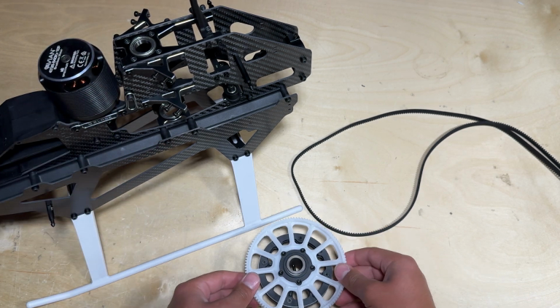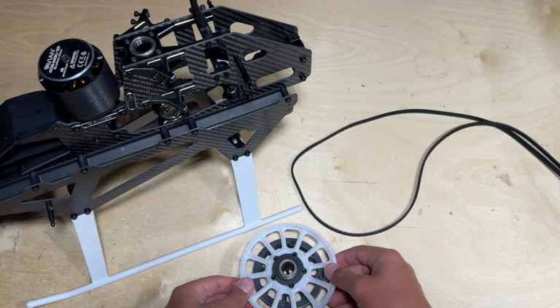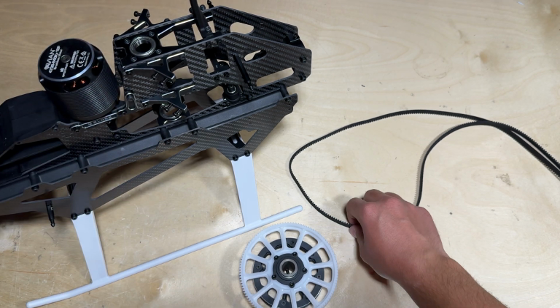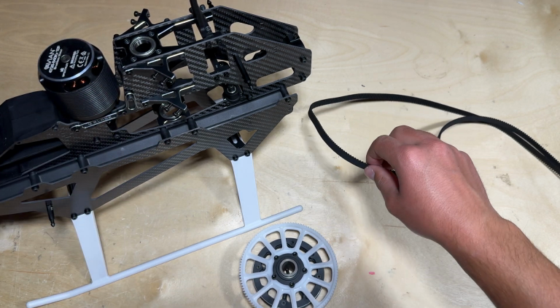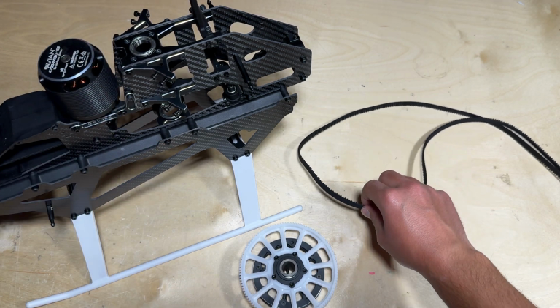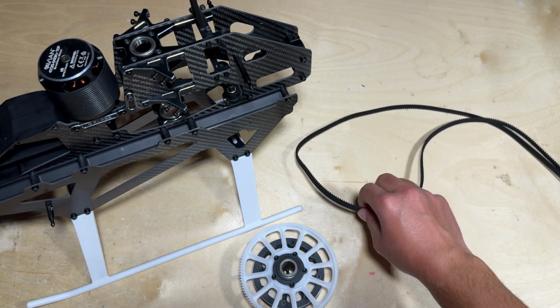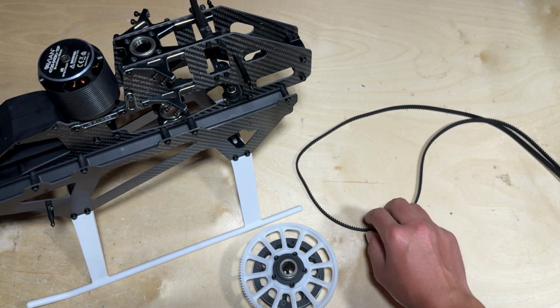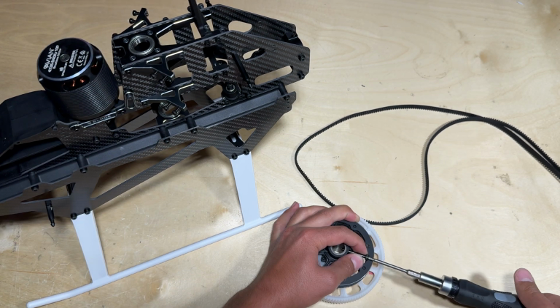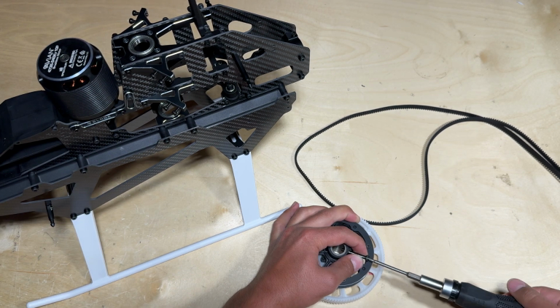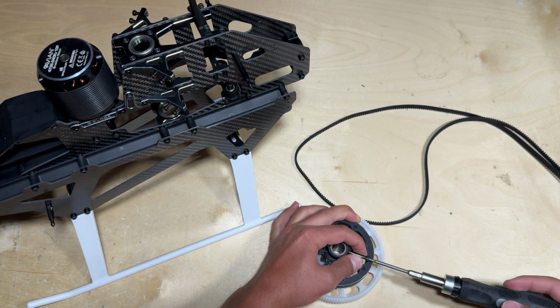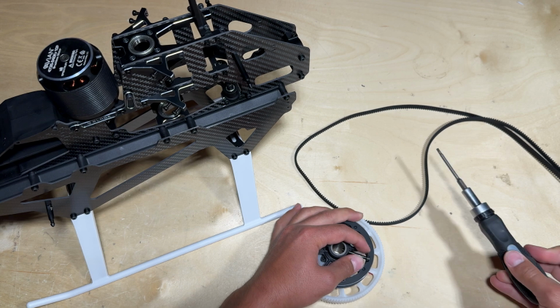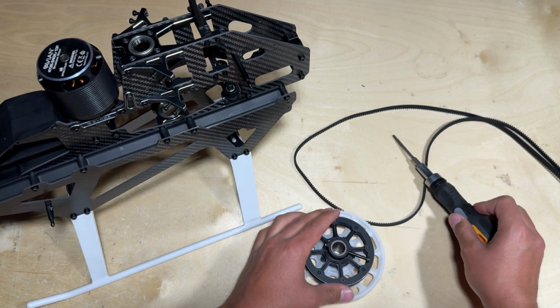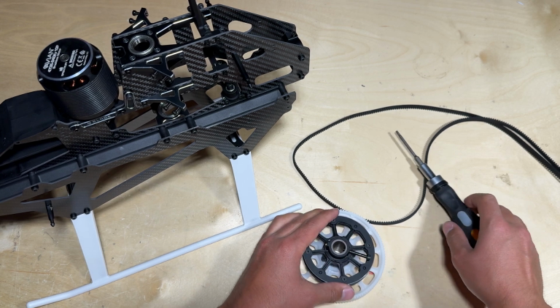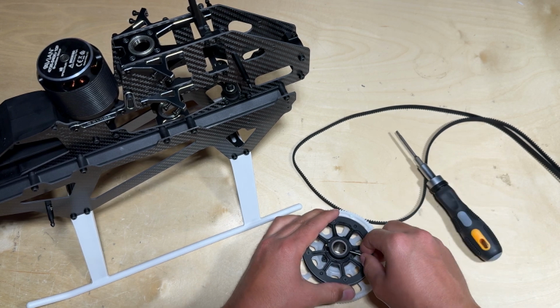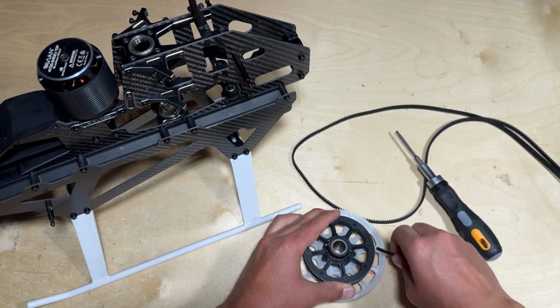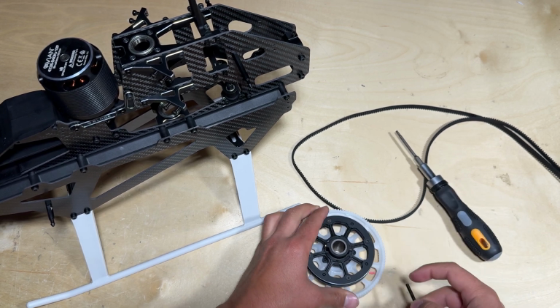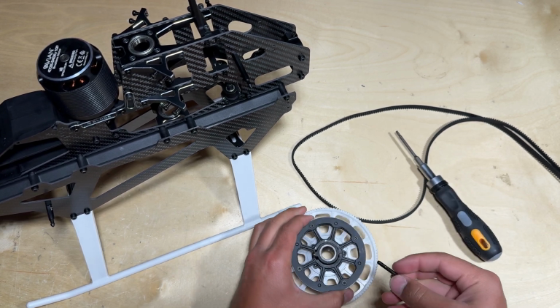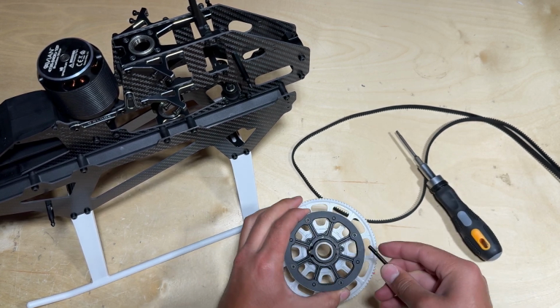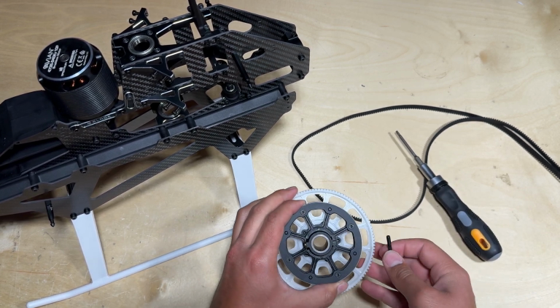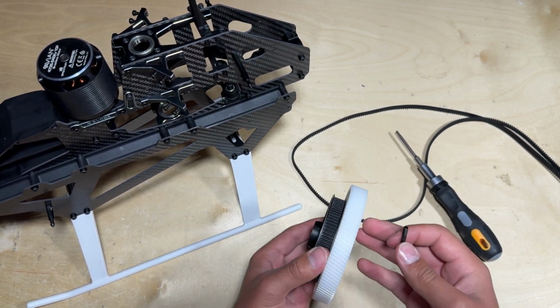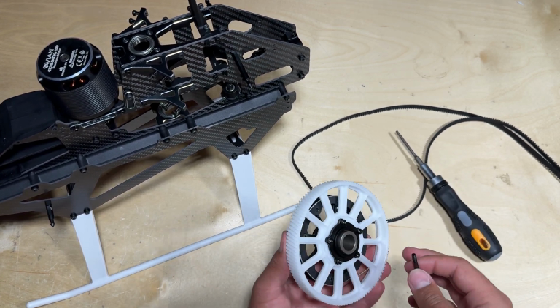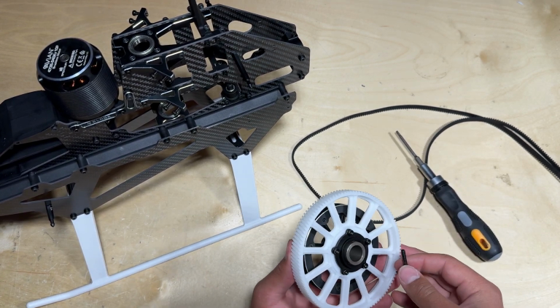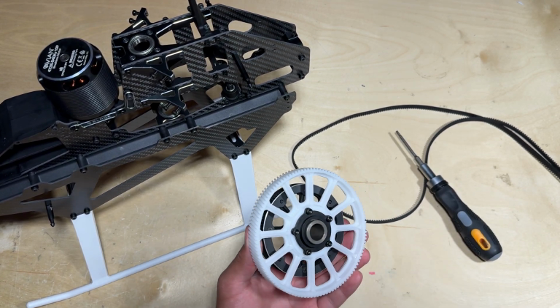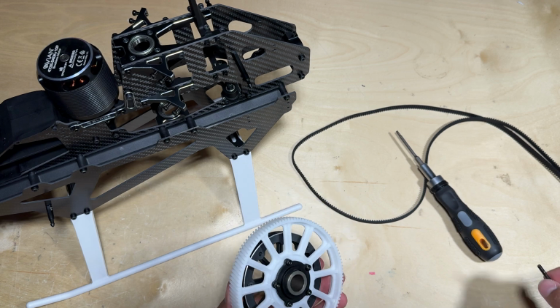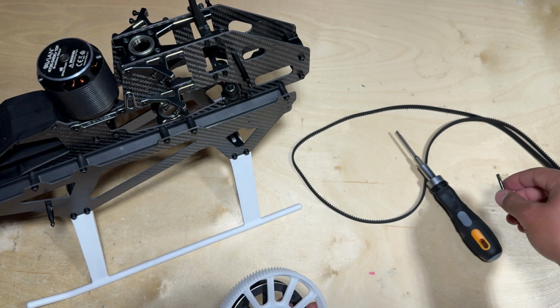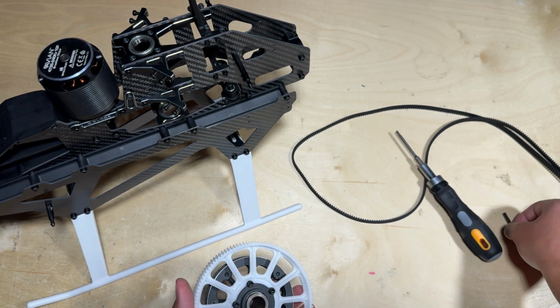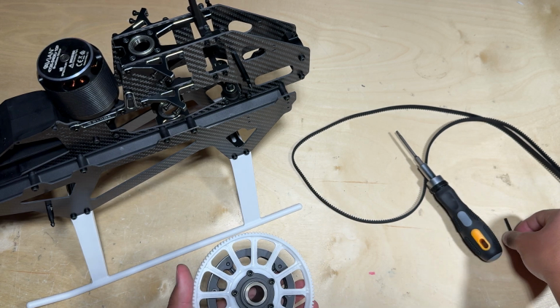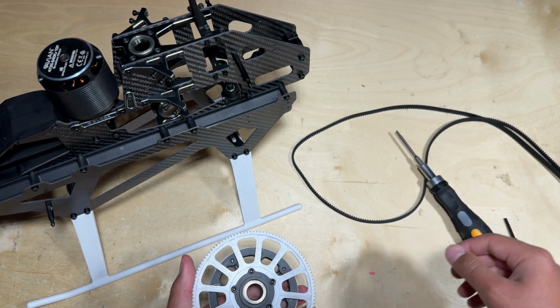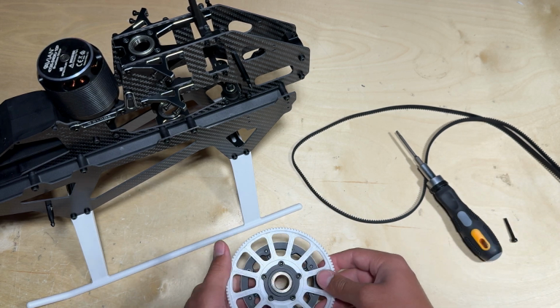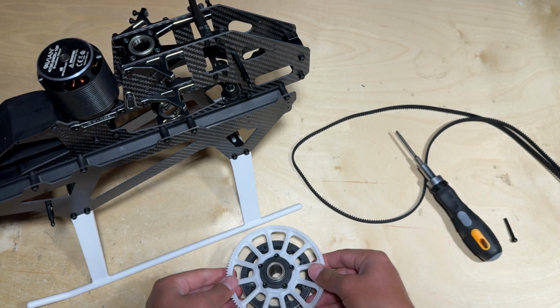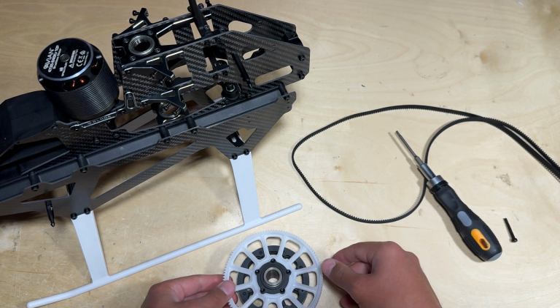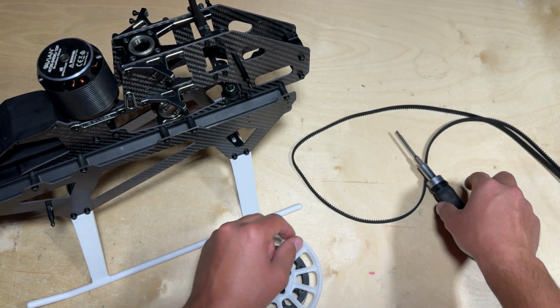Before we attach the main head to the airframe we want to place the main gear and the tail belt in their respective positions. The first step is going to be removing this bottom bolt right here, which is essentially what holds the main shaft to the main gear. Setting the bolt aside, we can go ahead and place the main gear down.